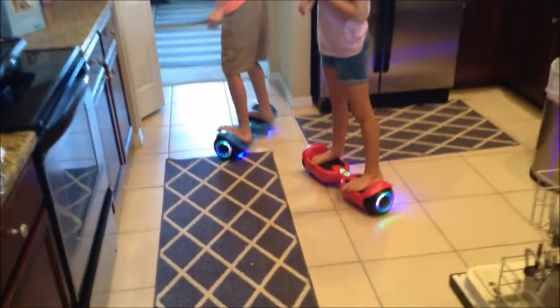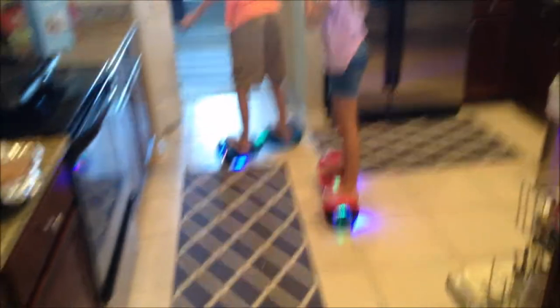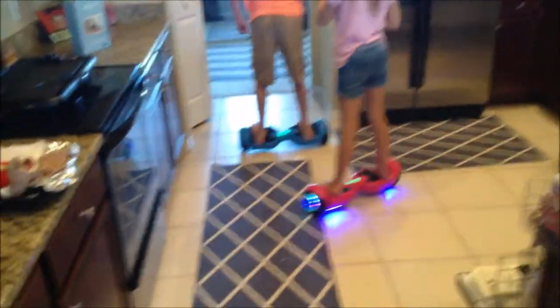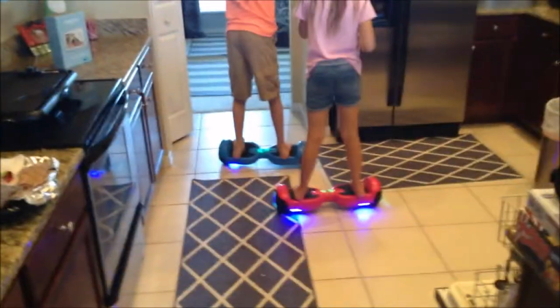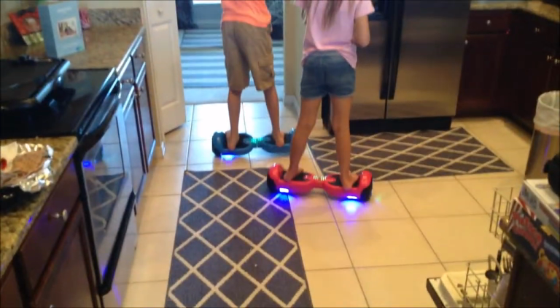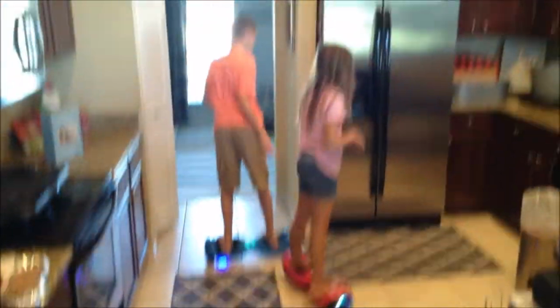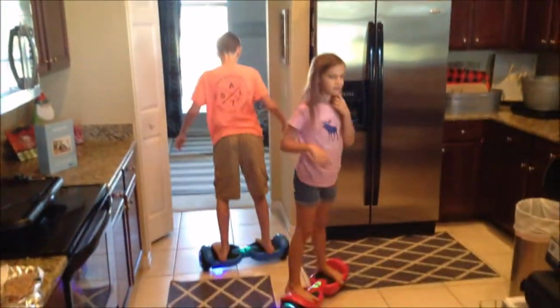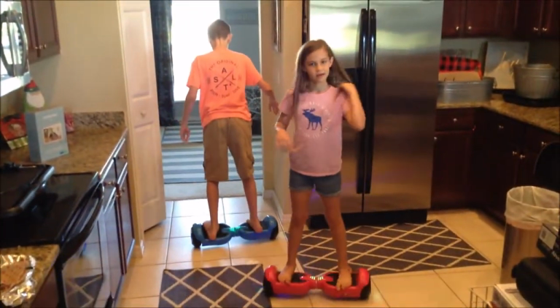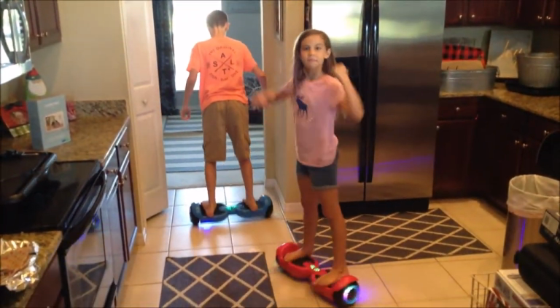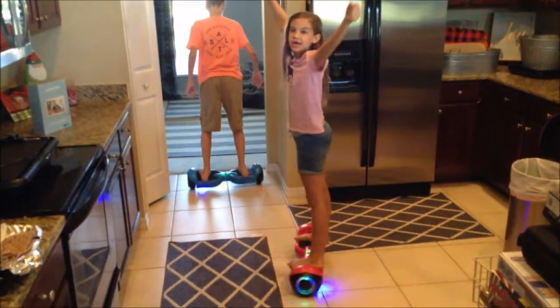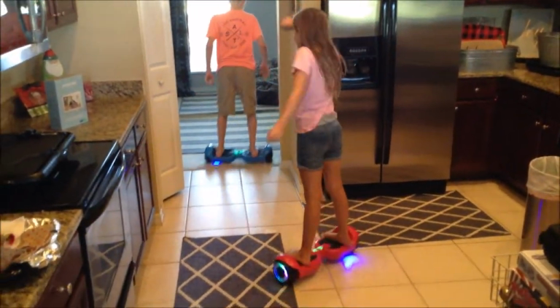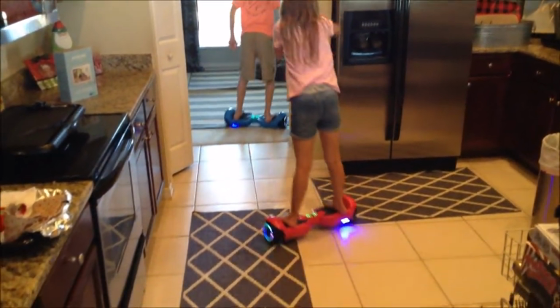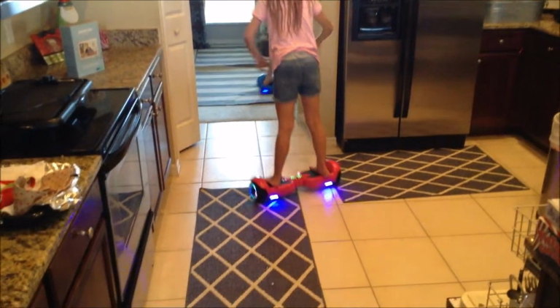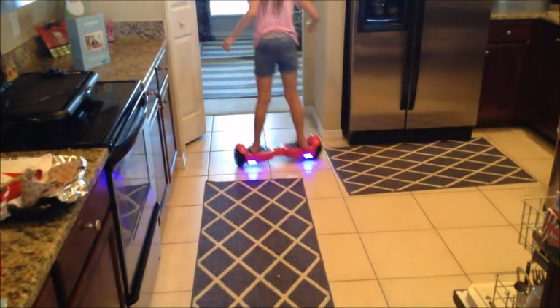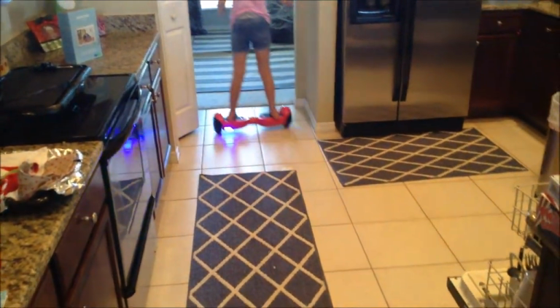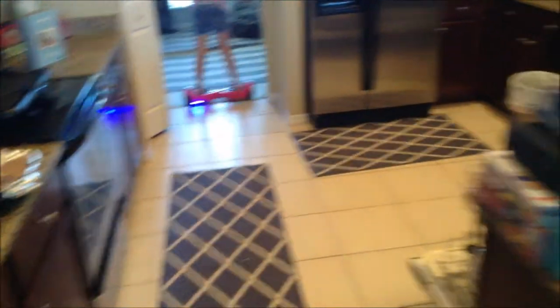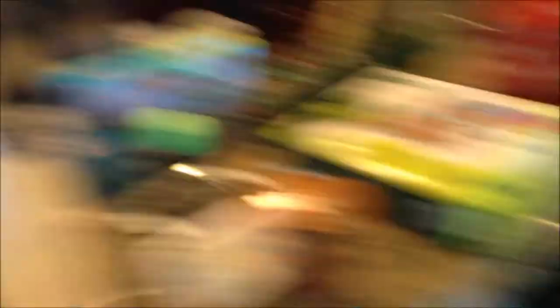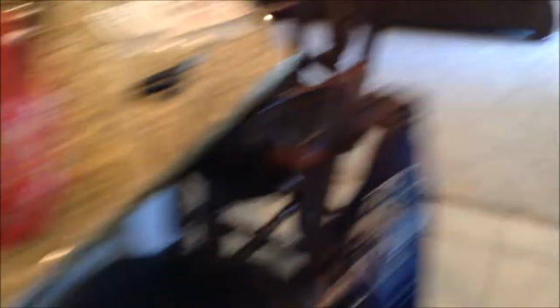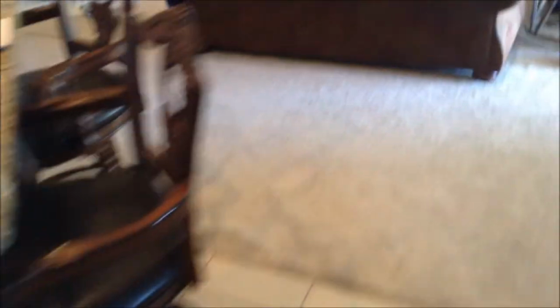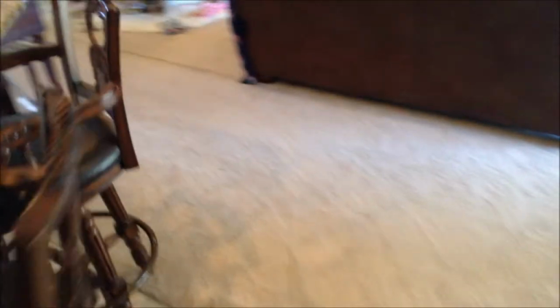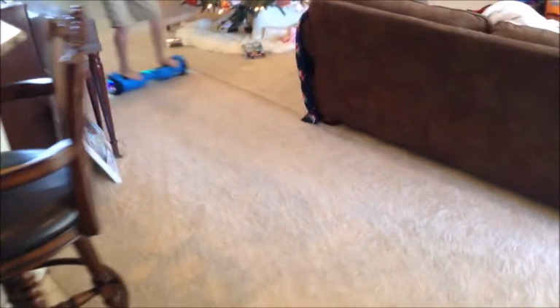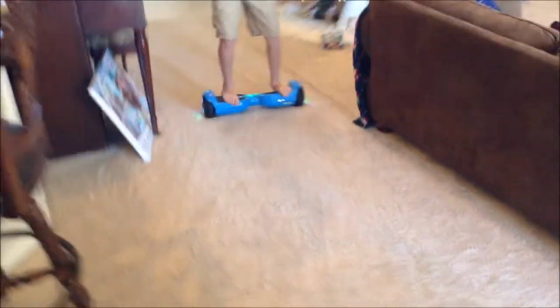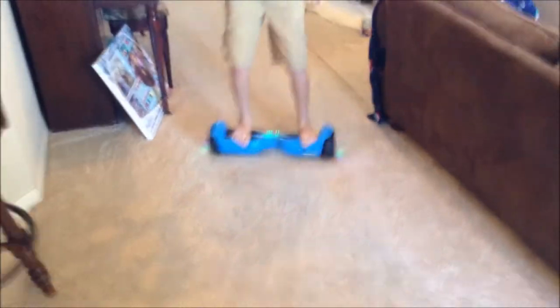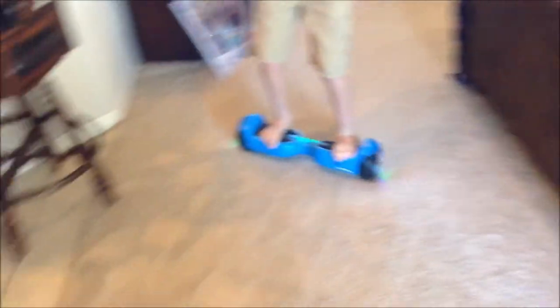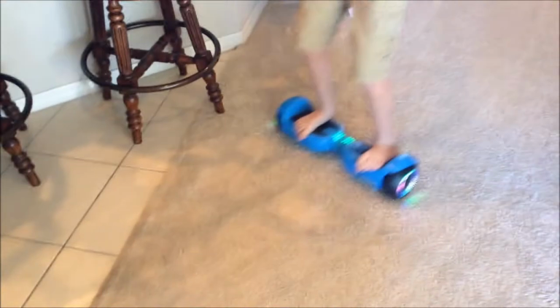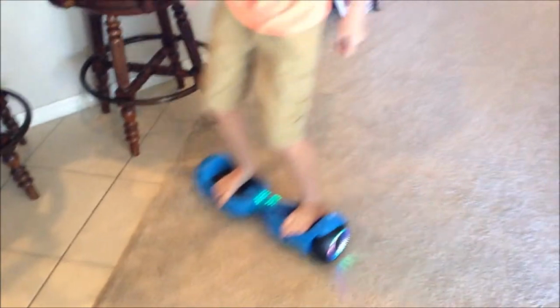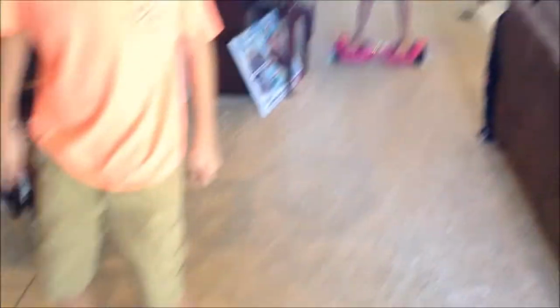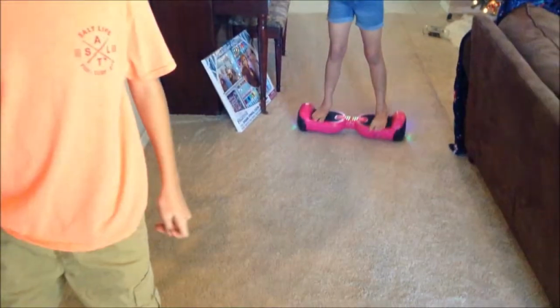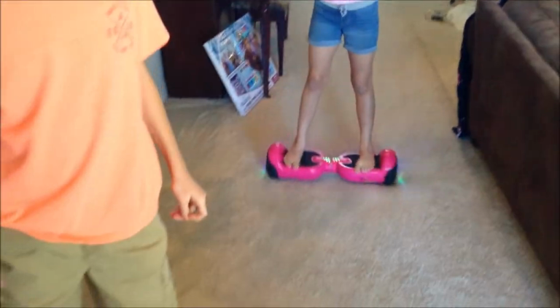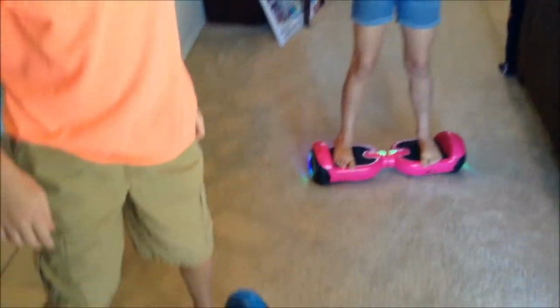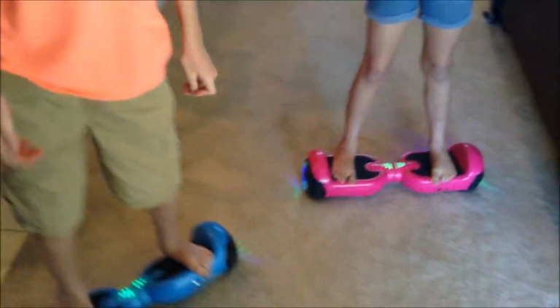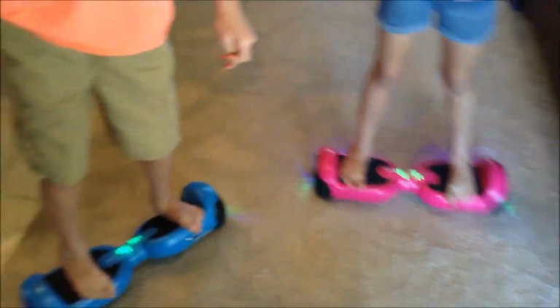All right guys, I'm going to come around and back through the kitchen. We're having a 360 party.